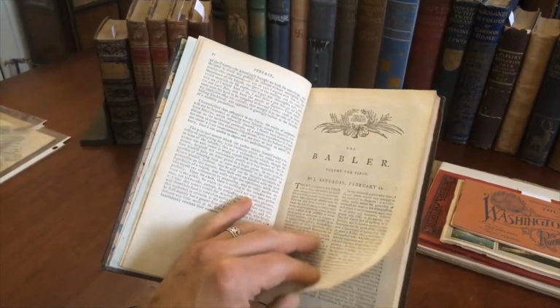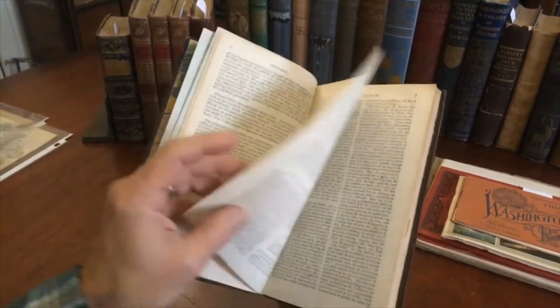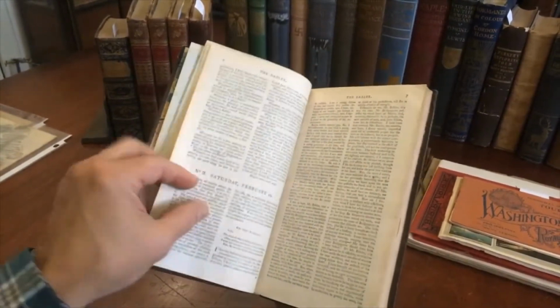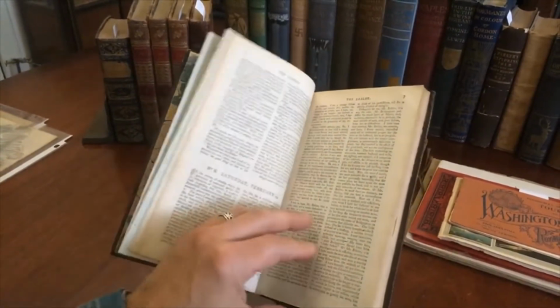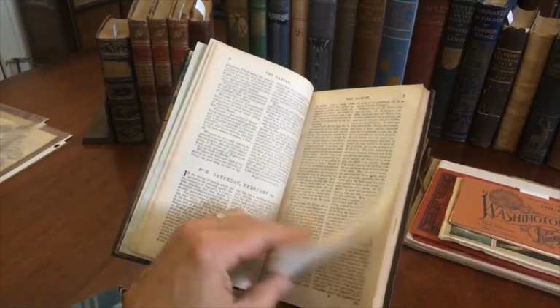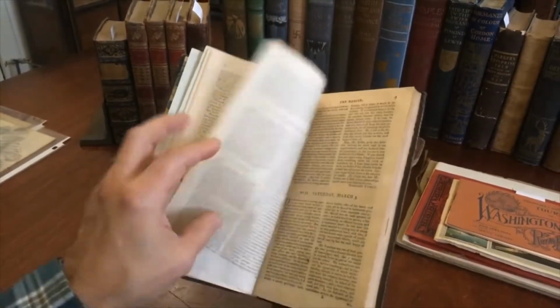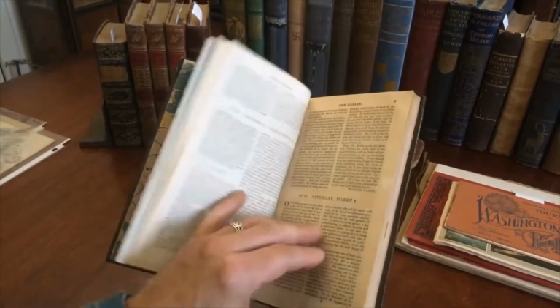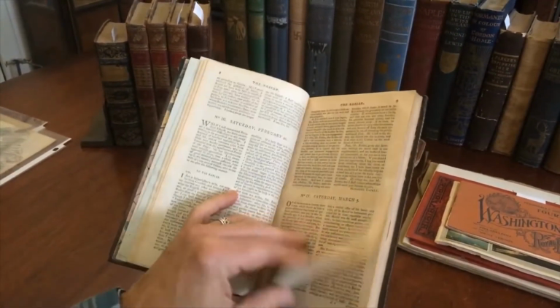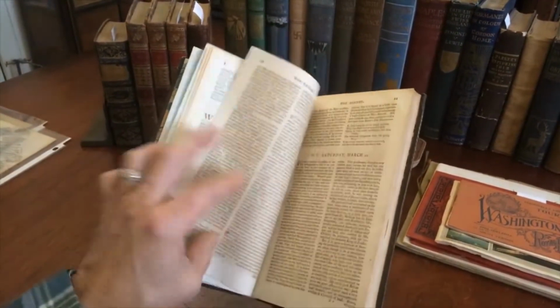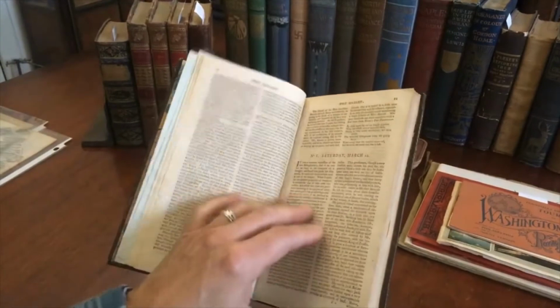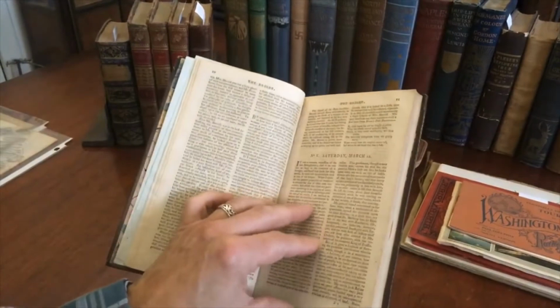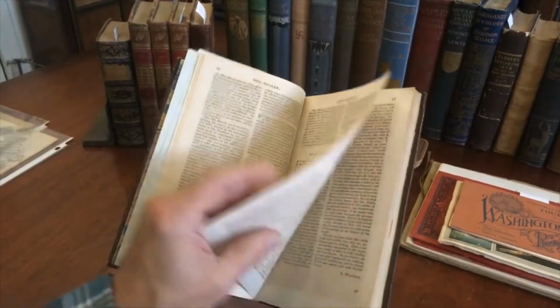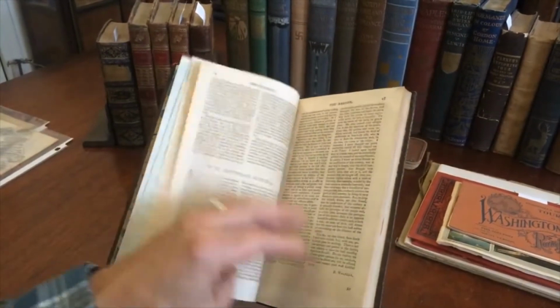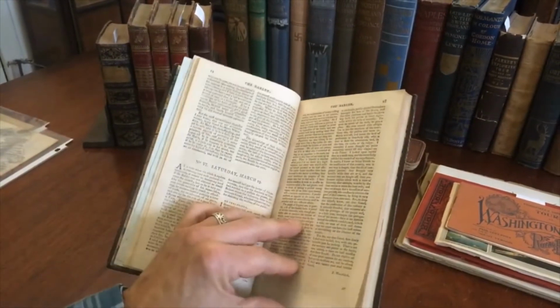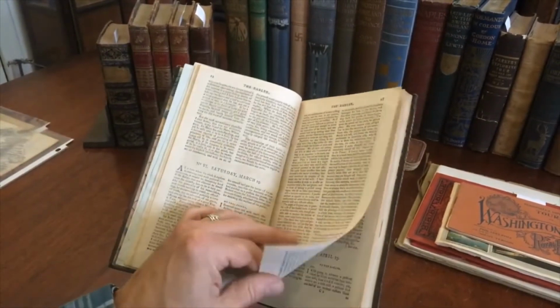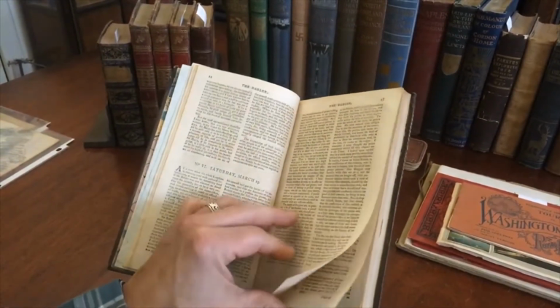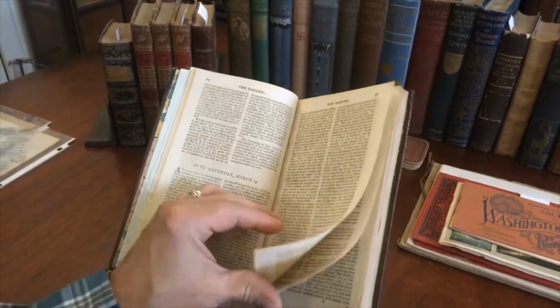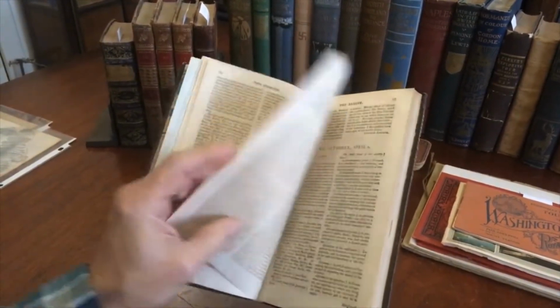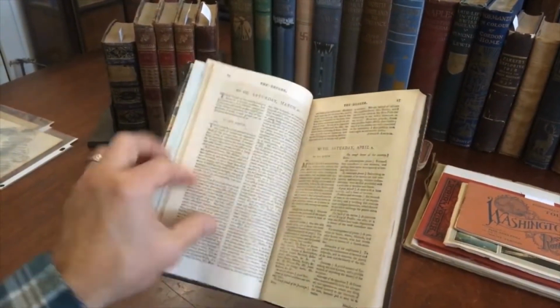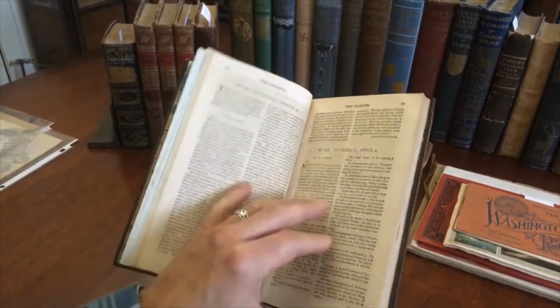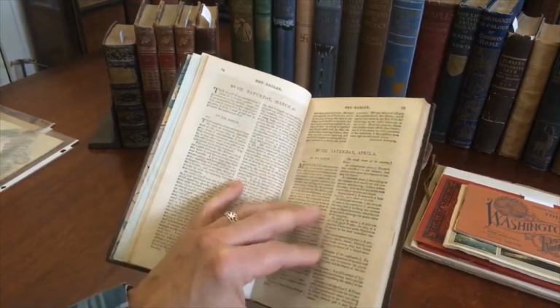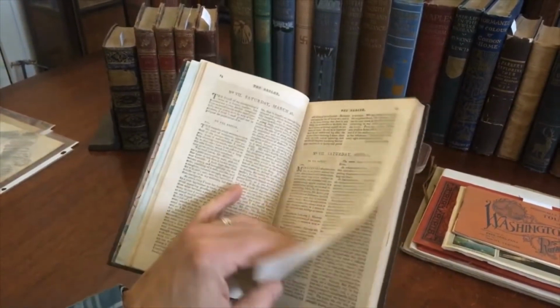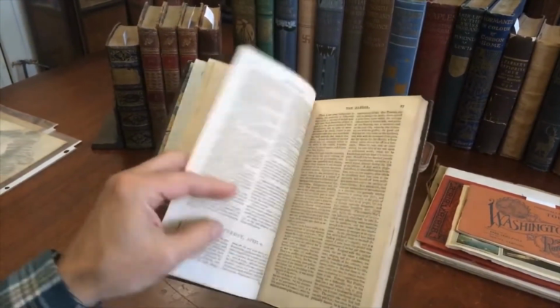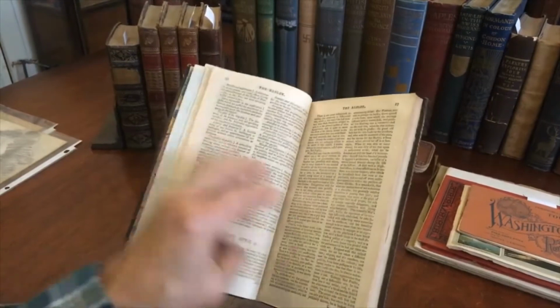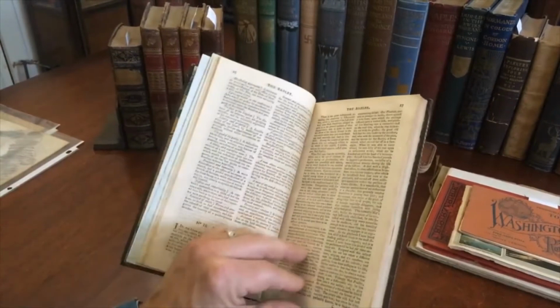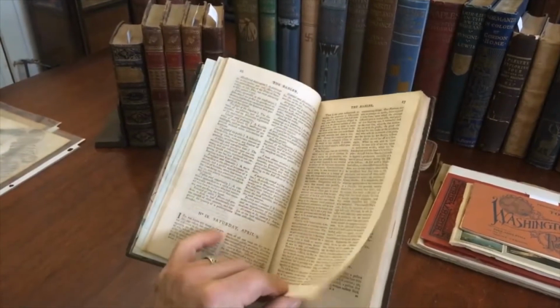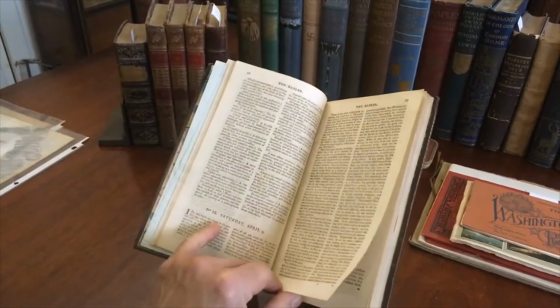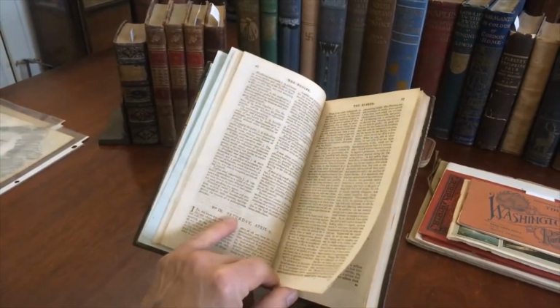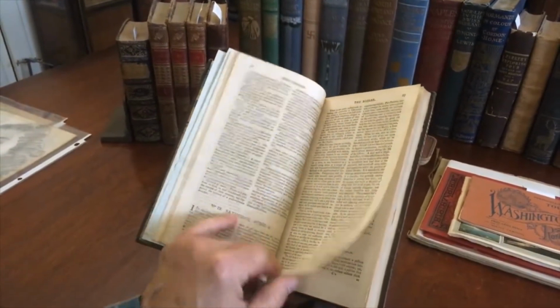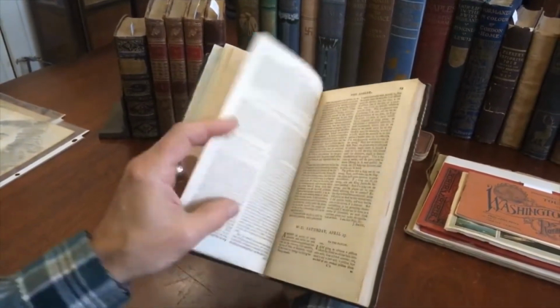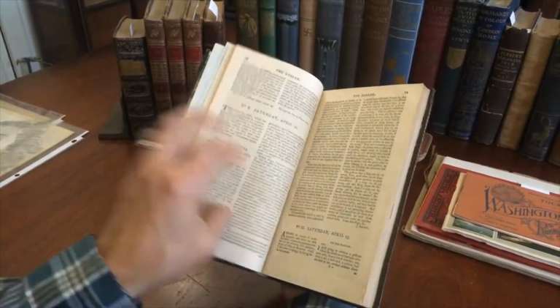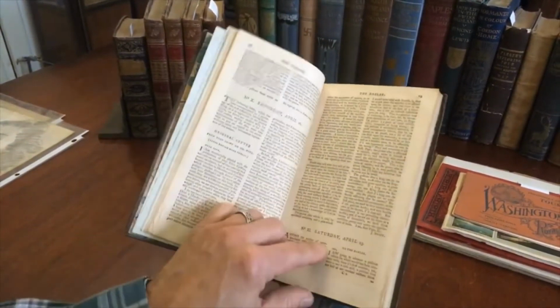It's almost like a newspaper slash periodical and it appears like it was issued every Saturday — so once a week.